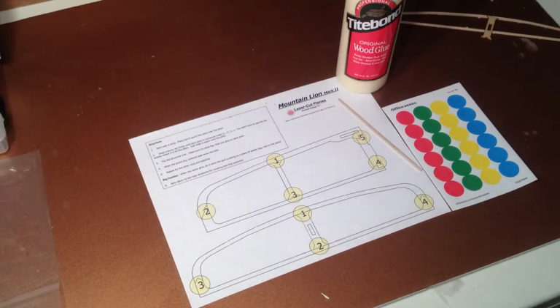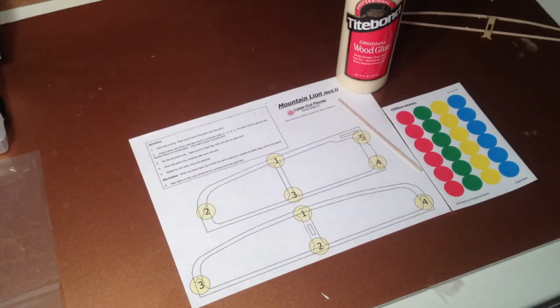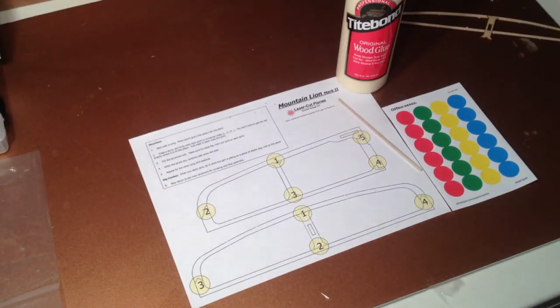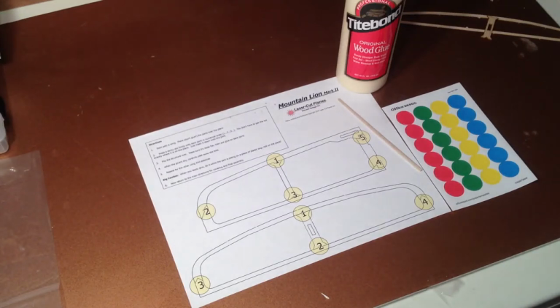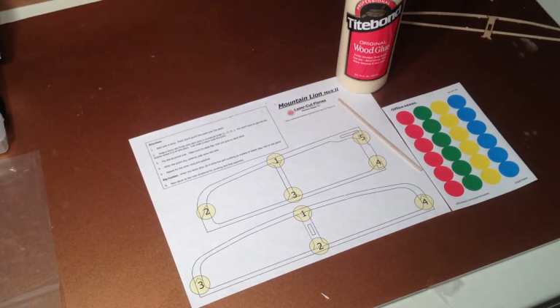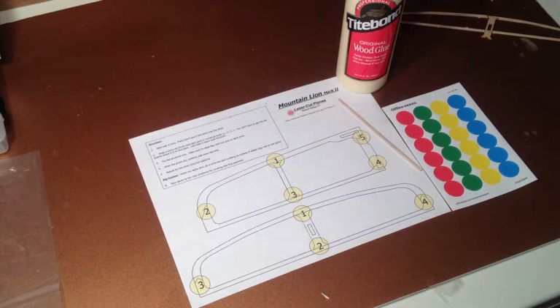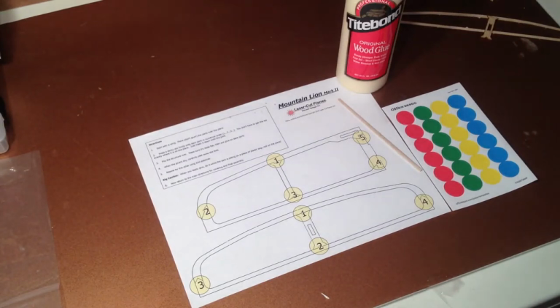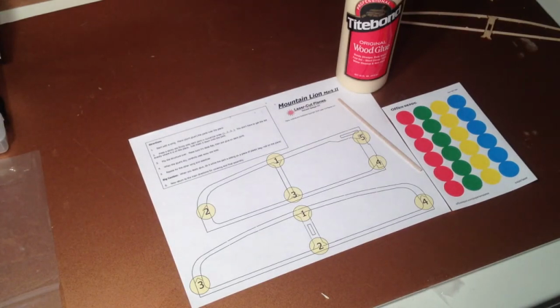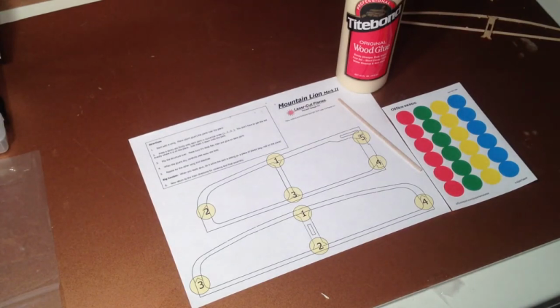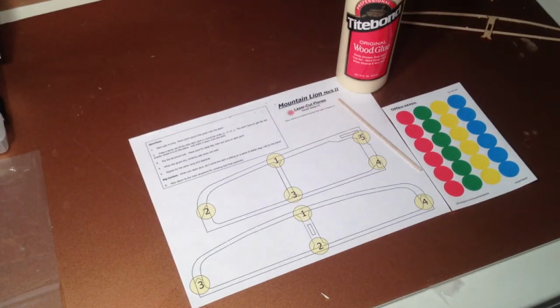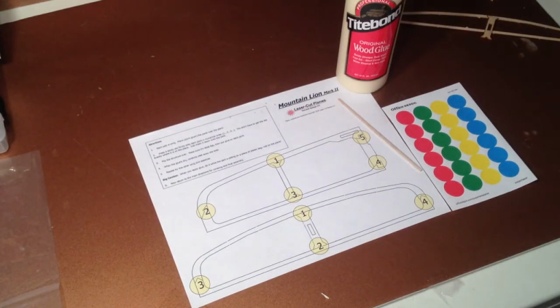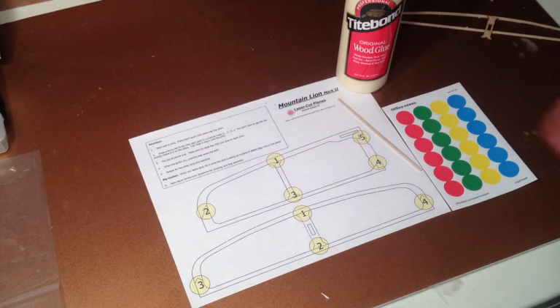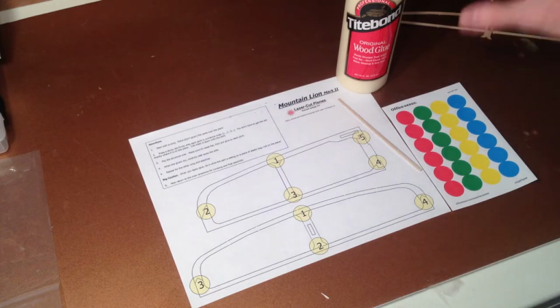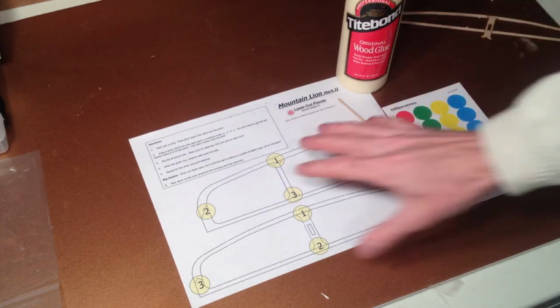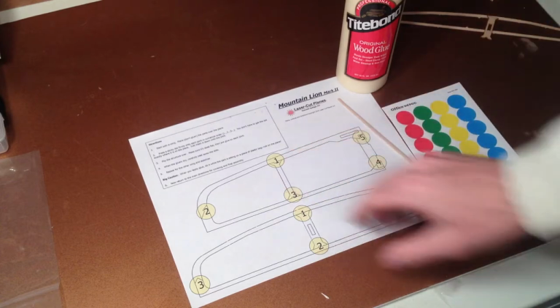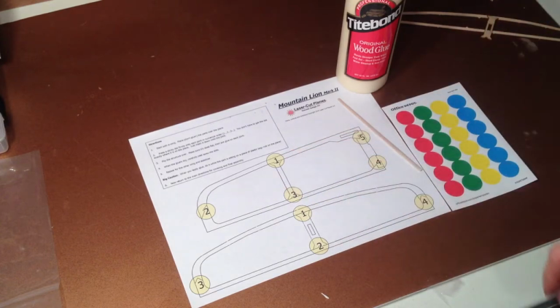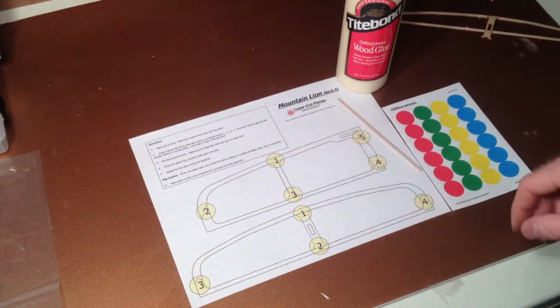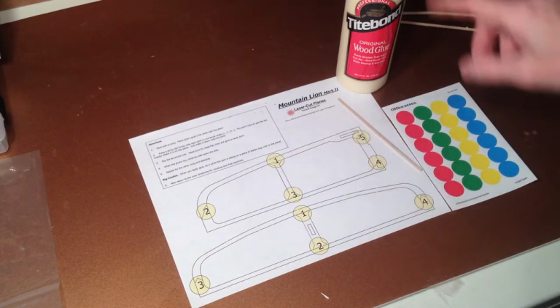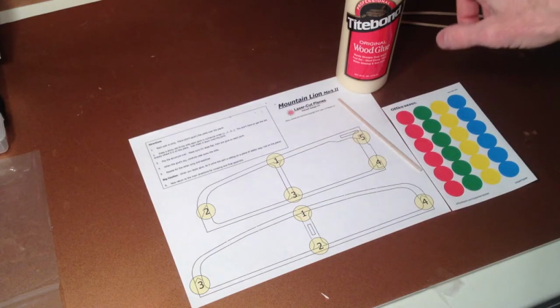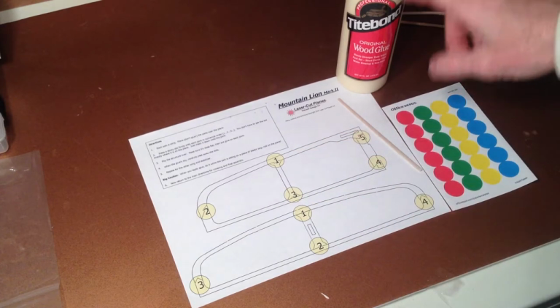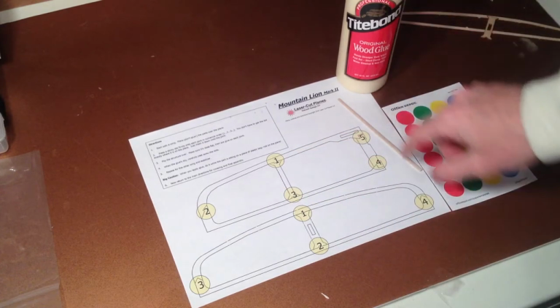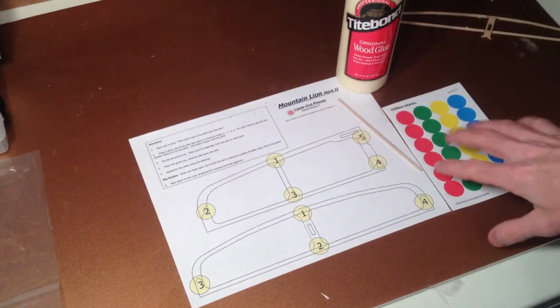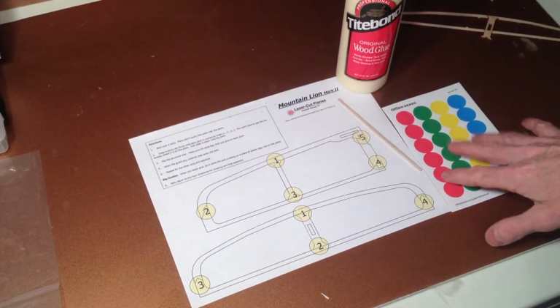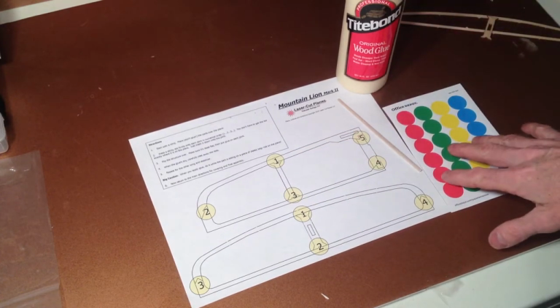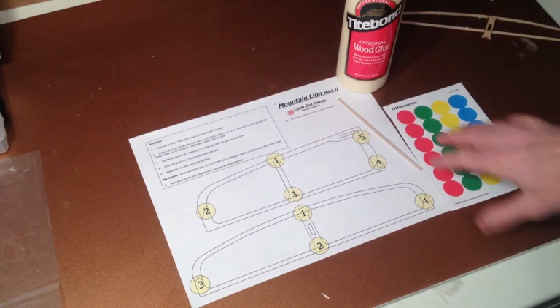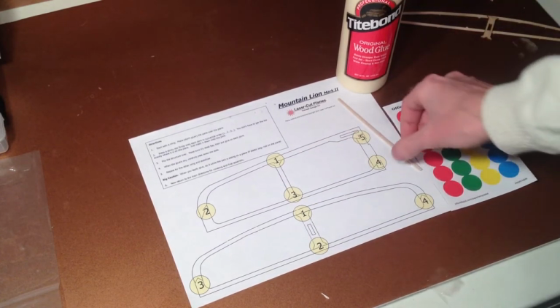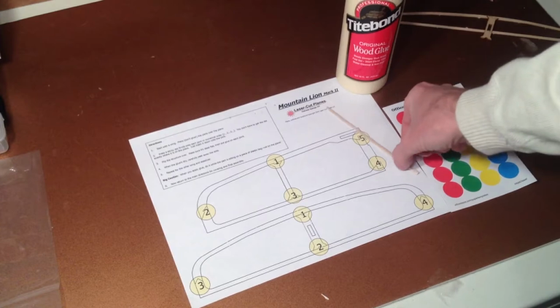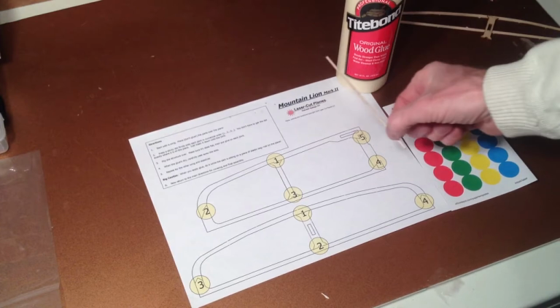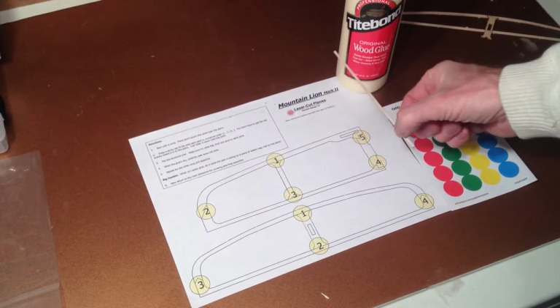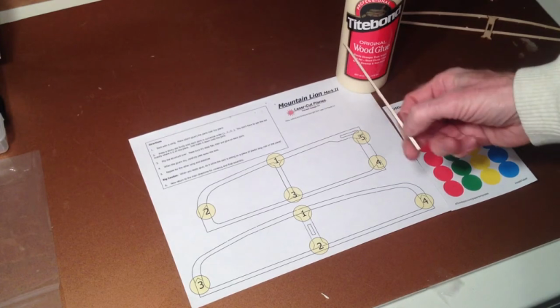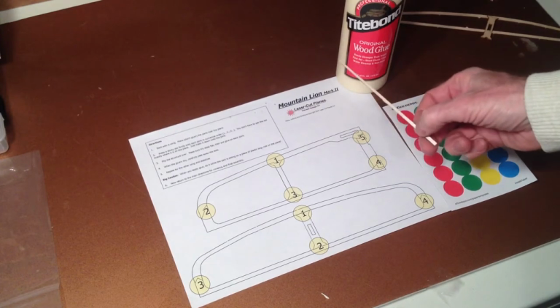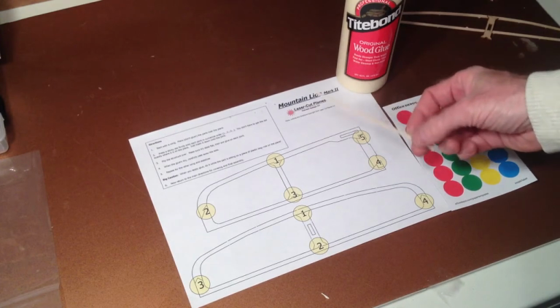I'm going to build a Mountain Lion Mark II. The first thing I do is tape the plan down. I have my glue ready to go, I have my sticky dots ready, and I have a little stick to put the glue on with.